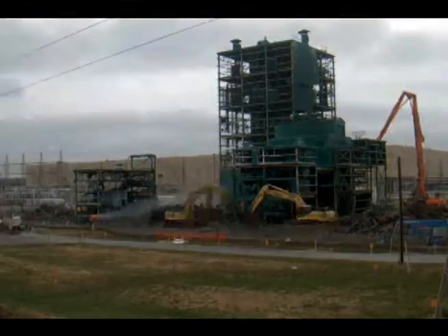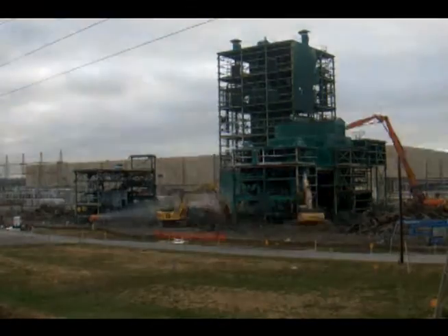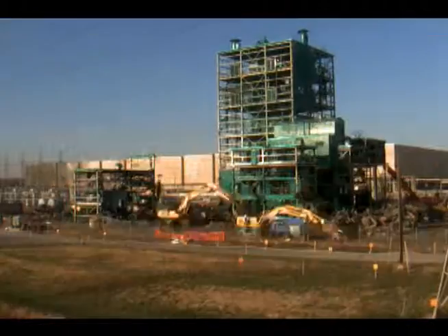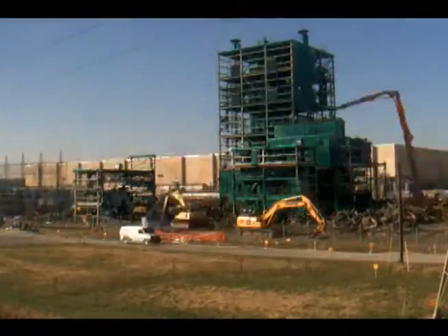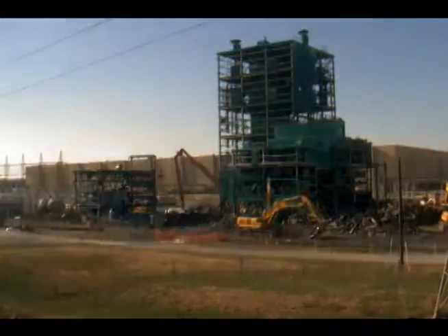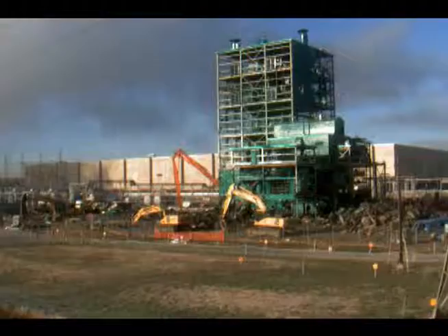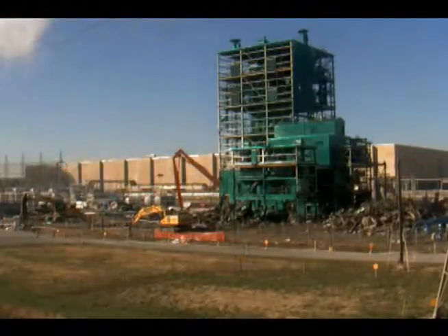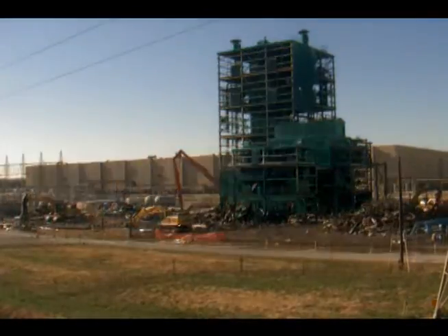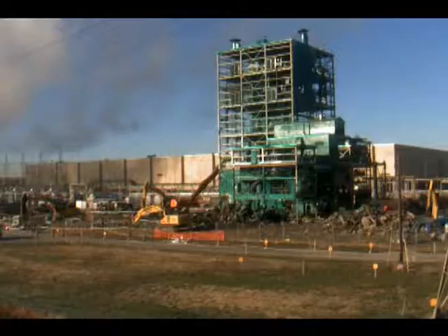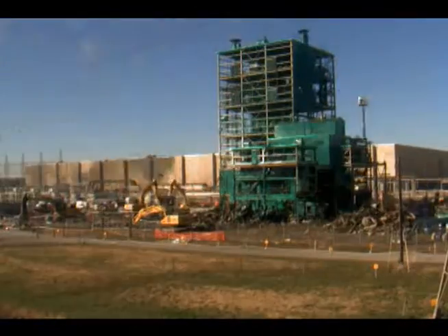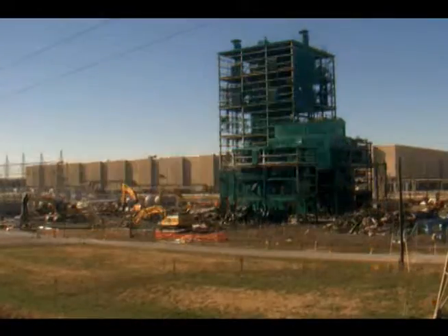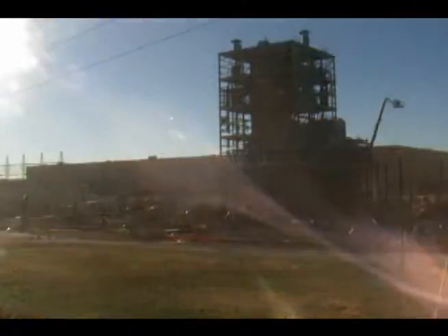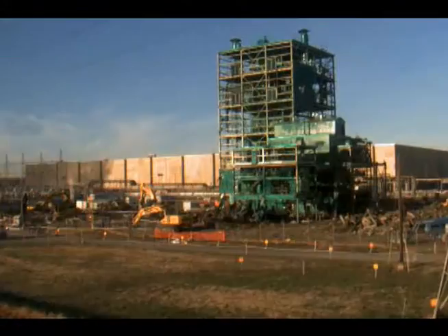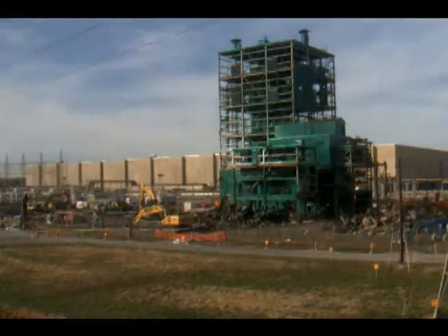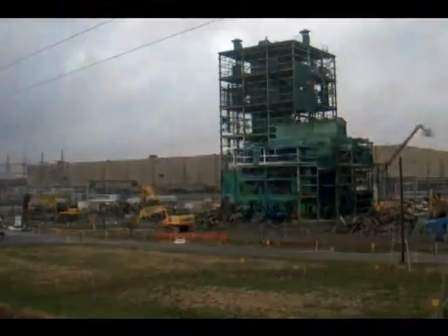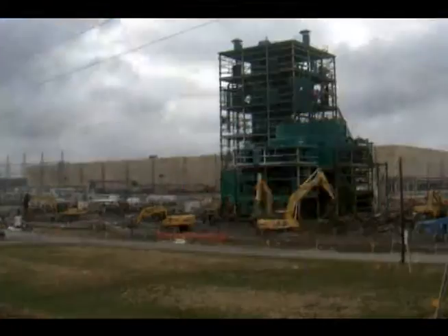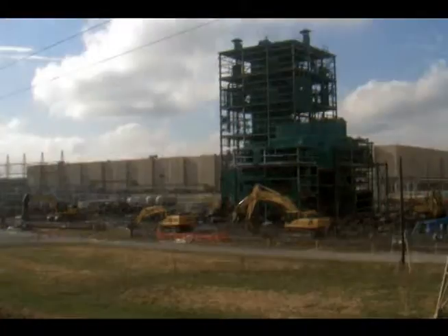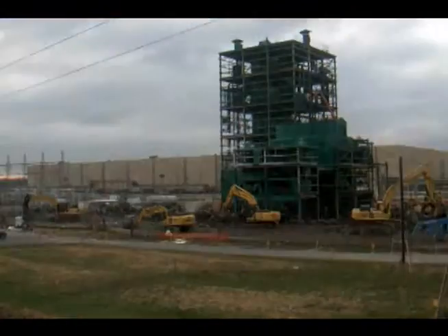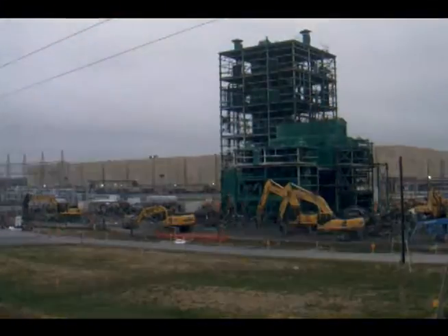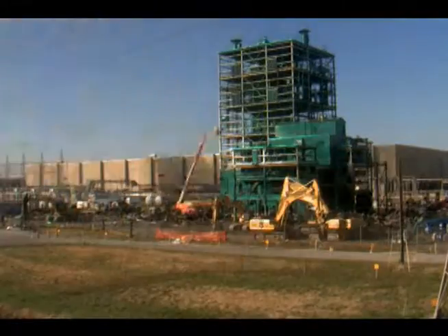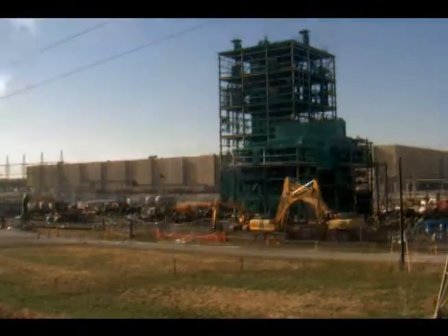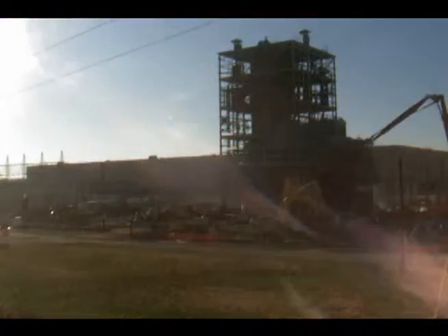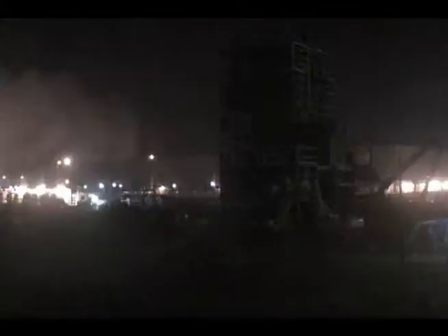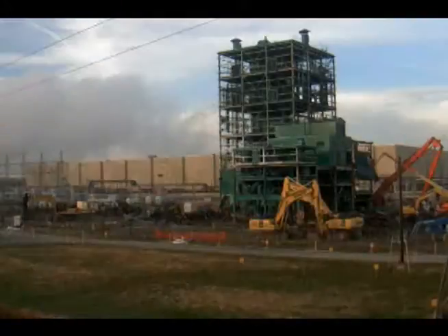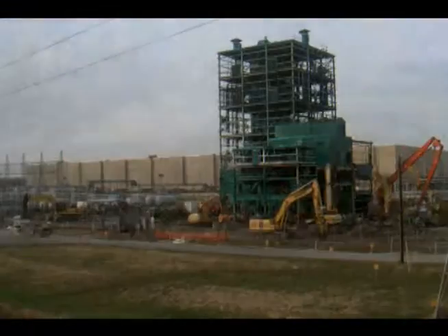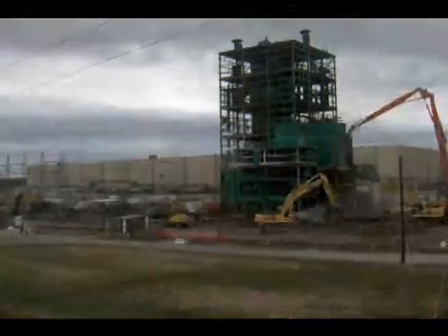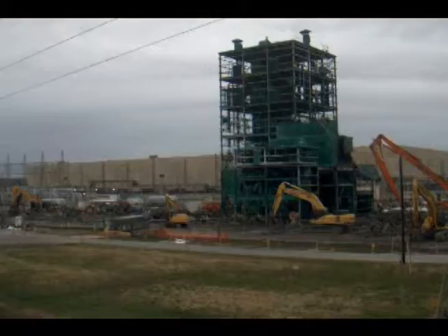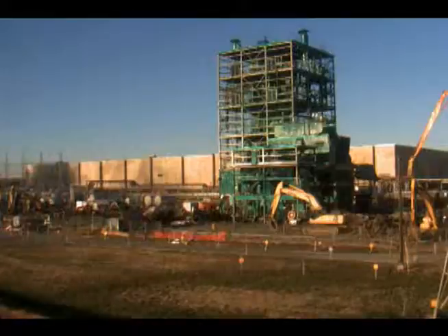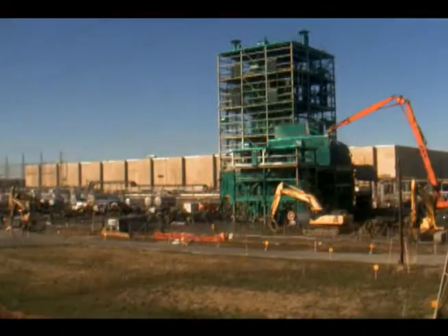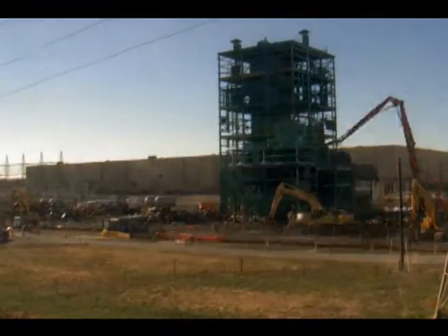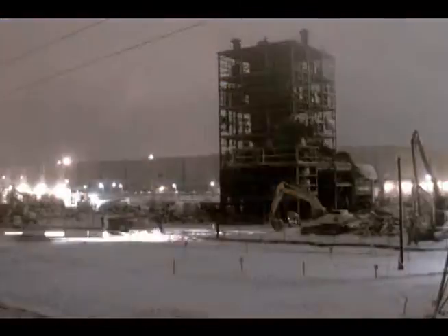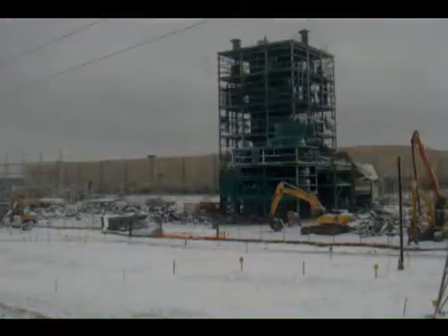The seven-story section, which was the site's tallest structure, was the last to be taken down. DOE Cleanup Contractor LATA Kentucky reduced the structure to slab as of February 12, 2013.